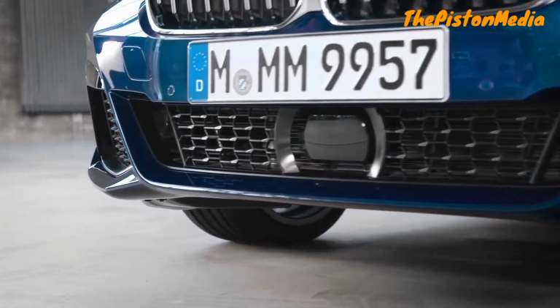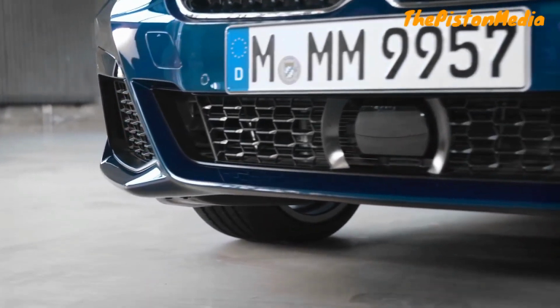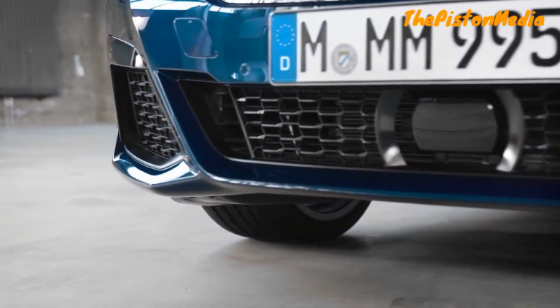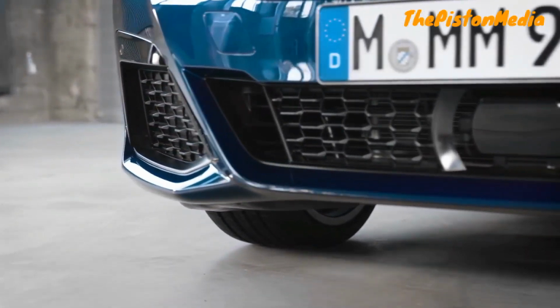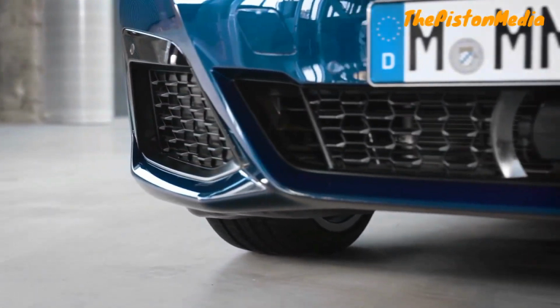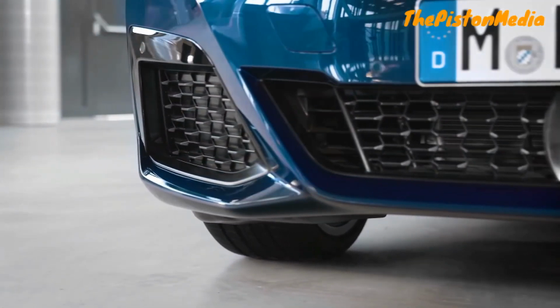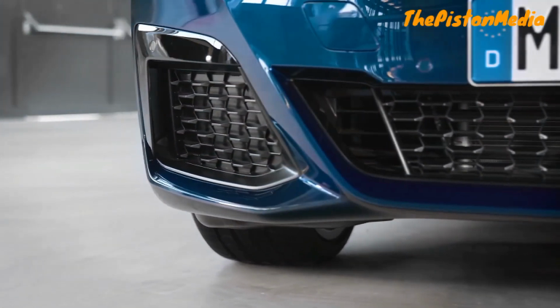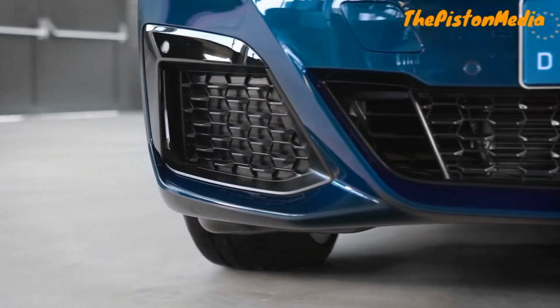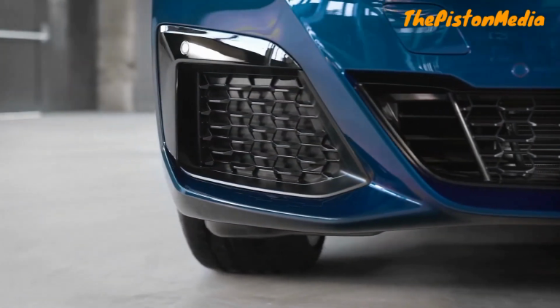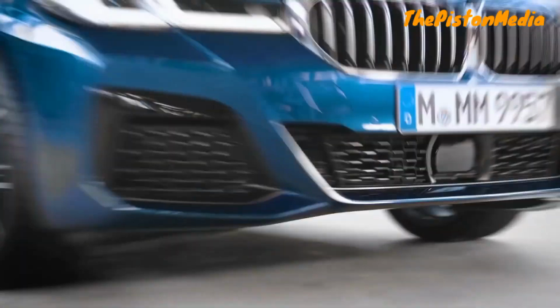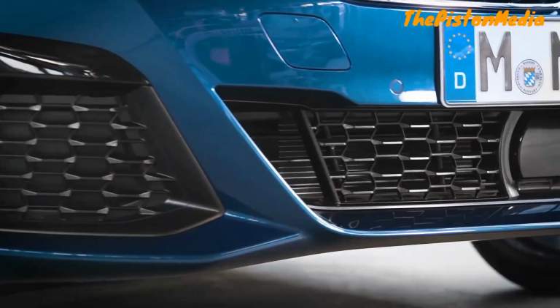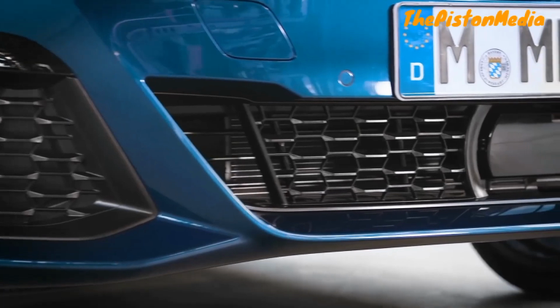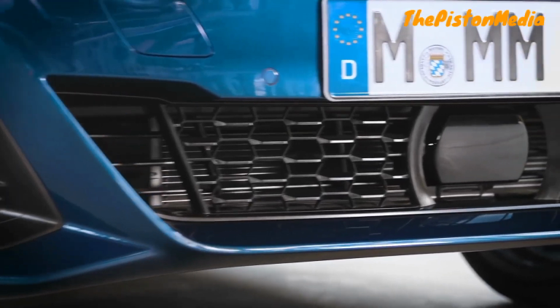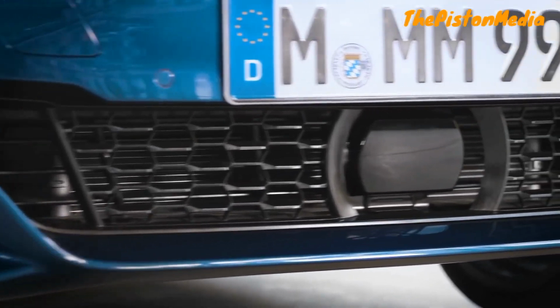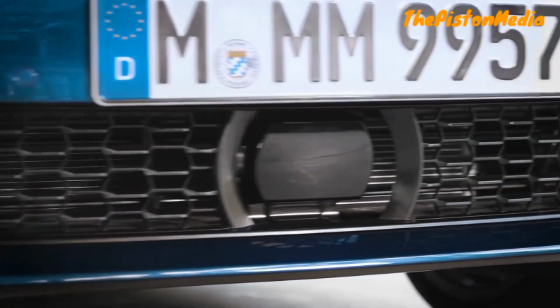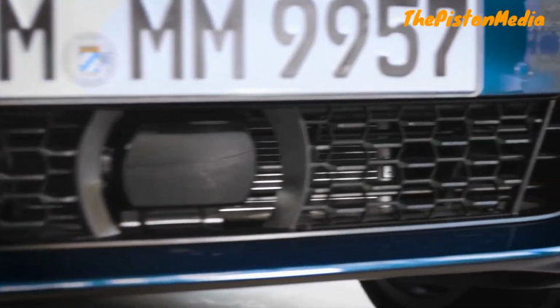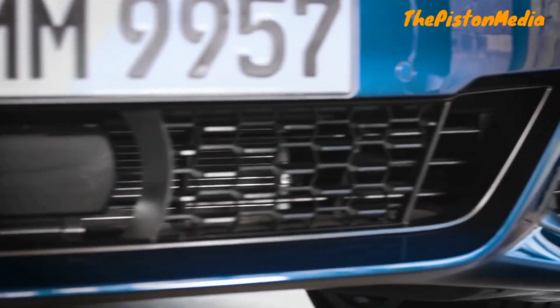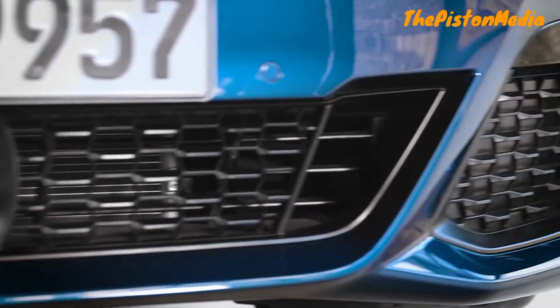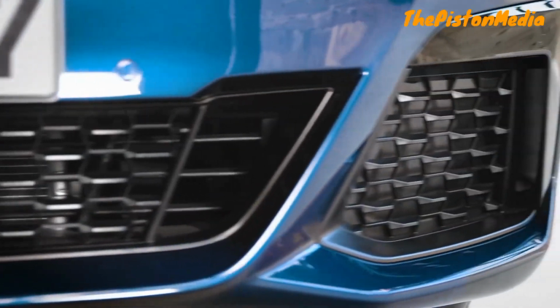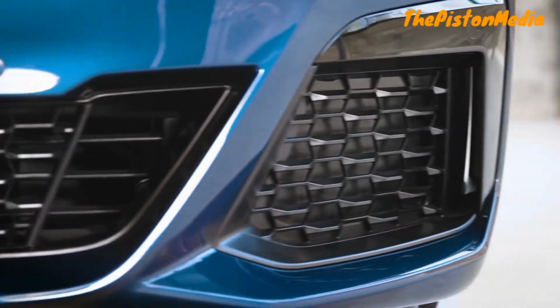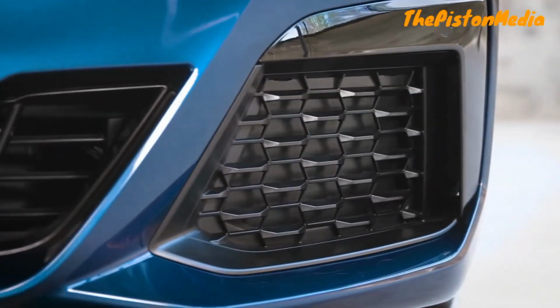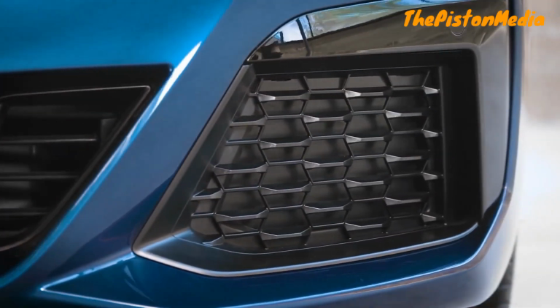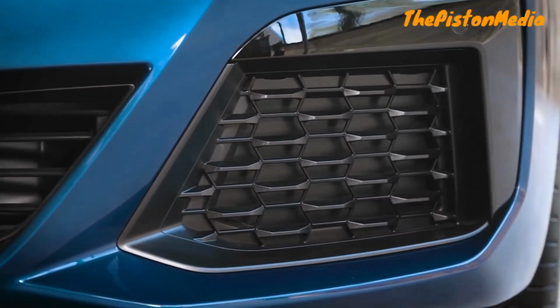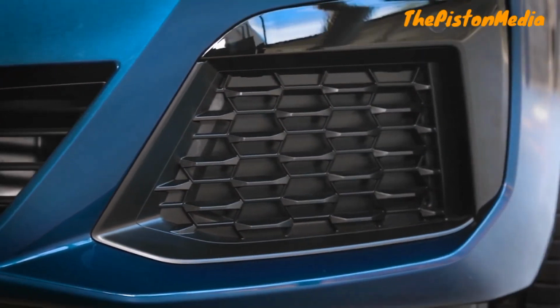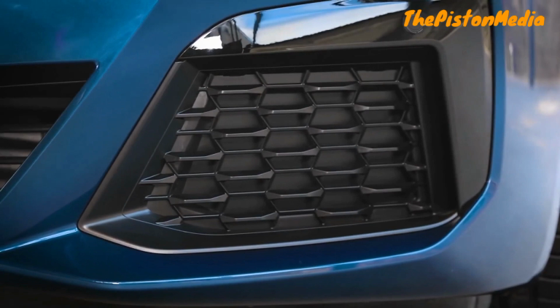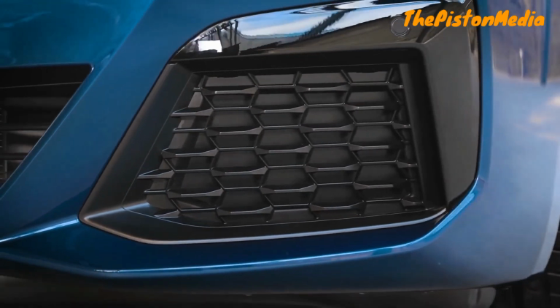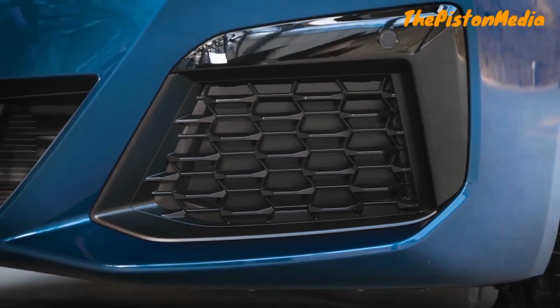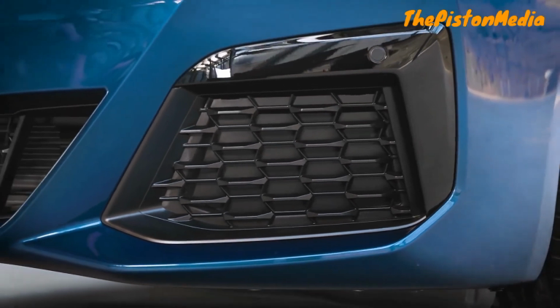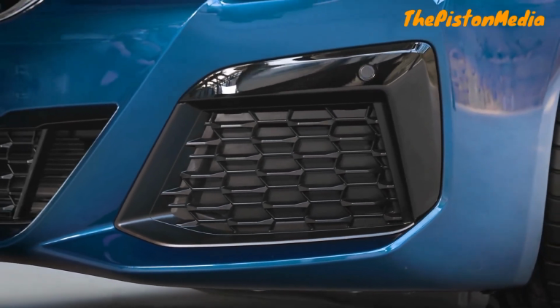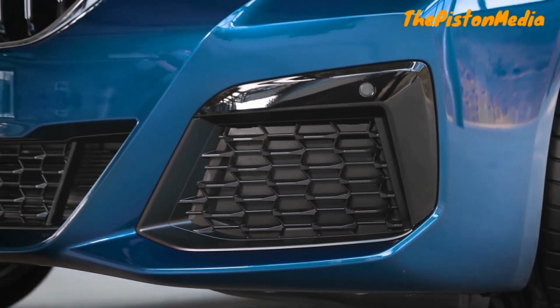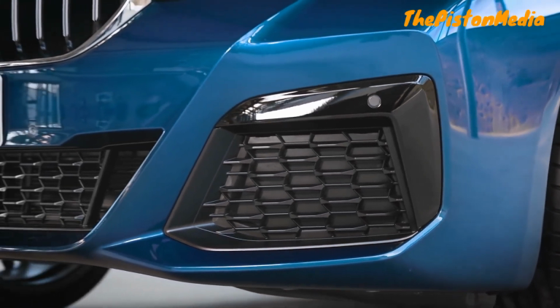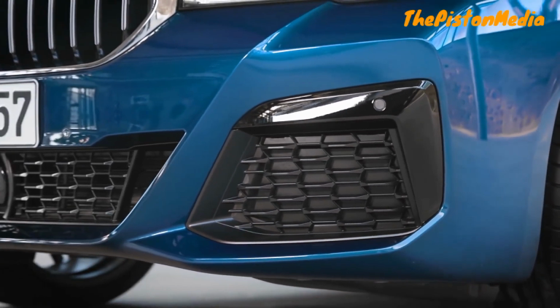This gives more room for significantly larger air intakes for the M Sport package. A new mesh structure allows for better airflow and less light reflection, making them seem even darker.